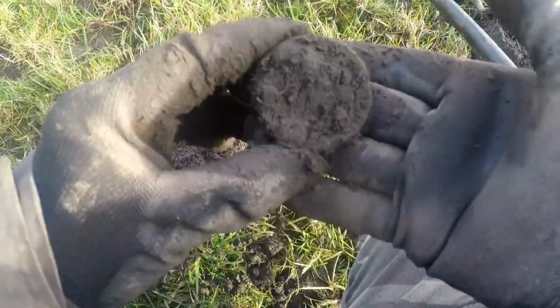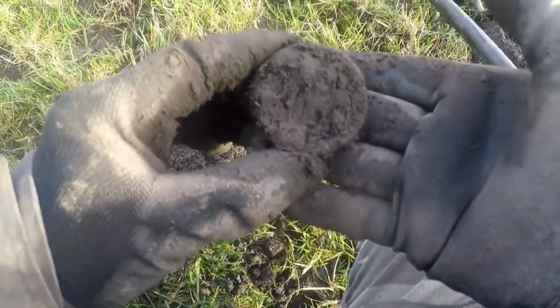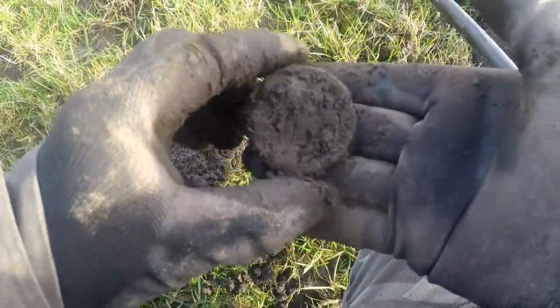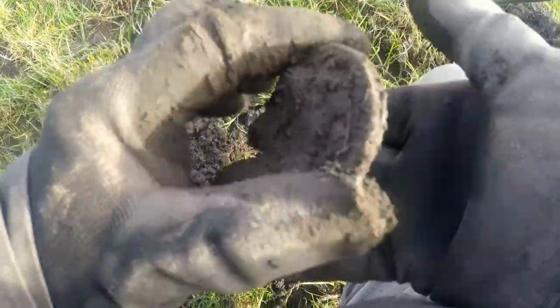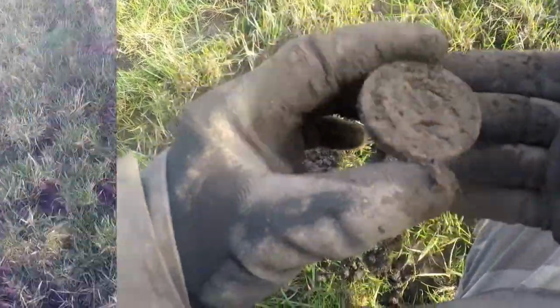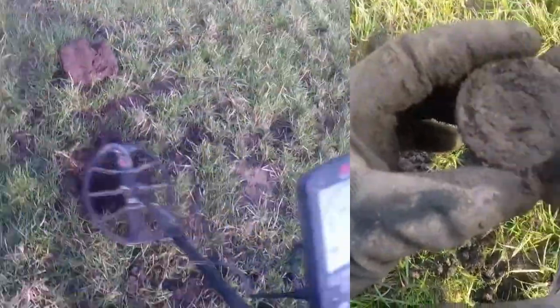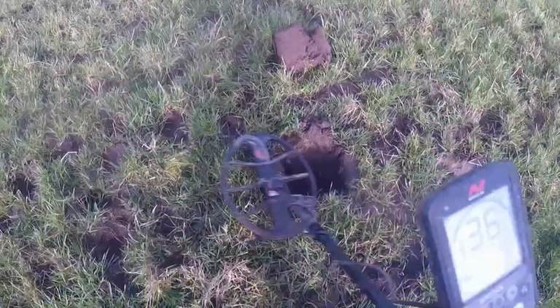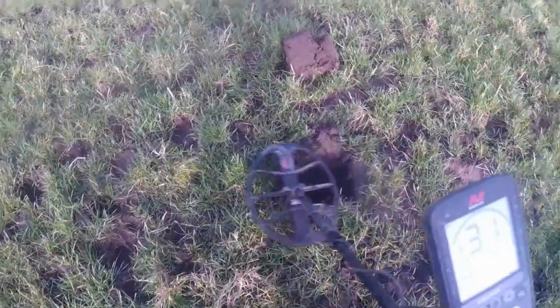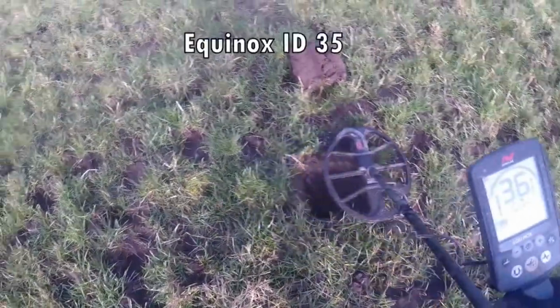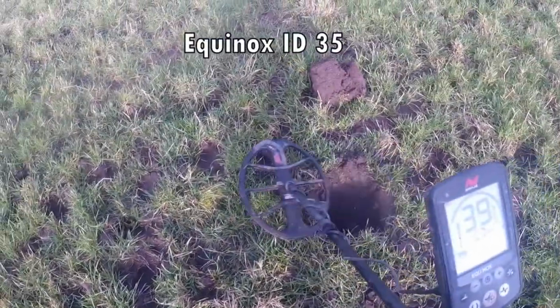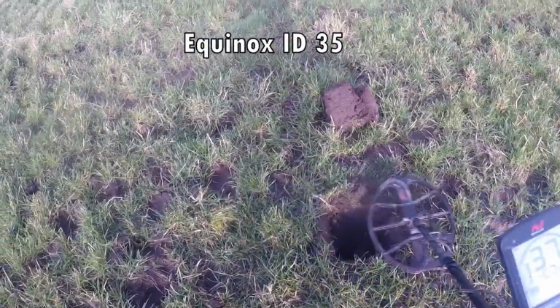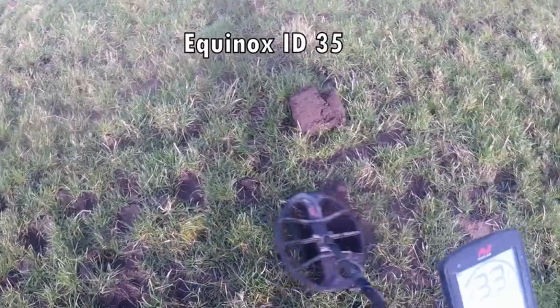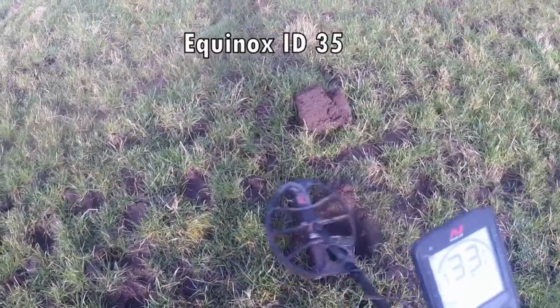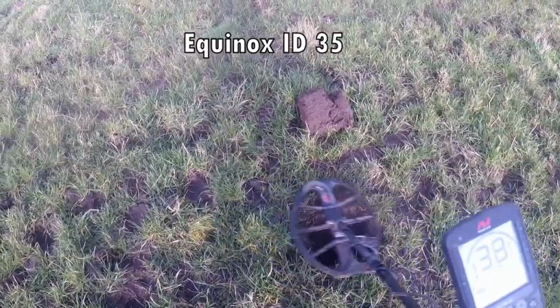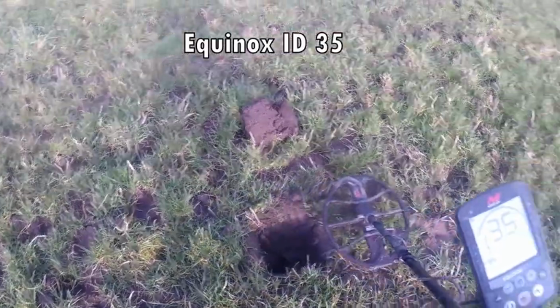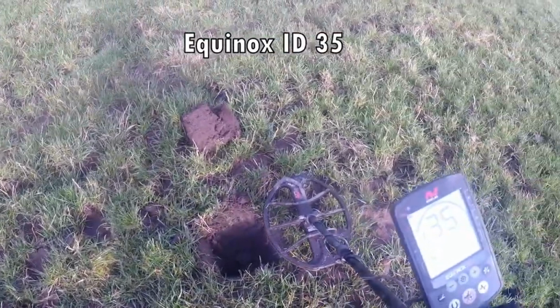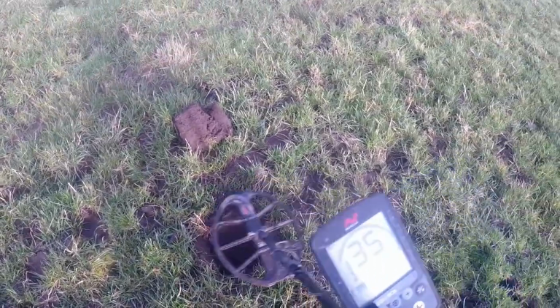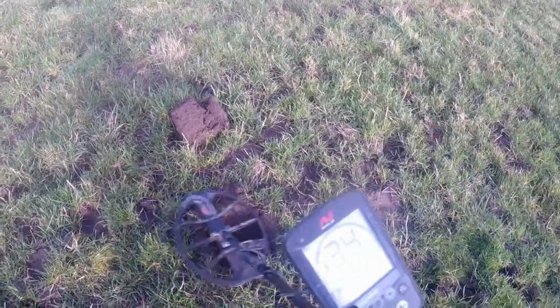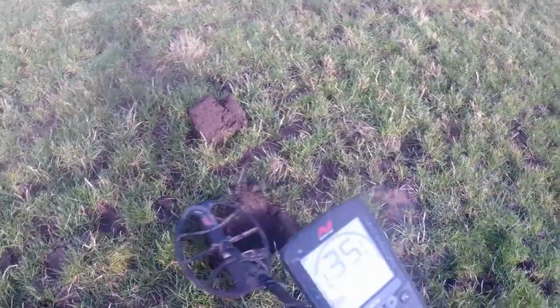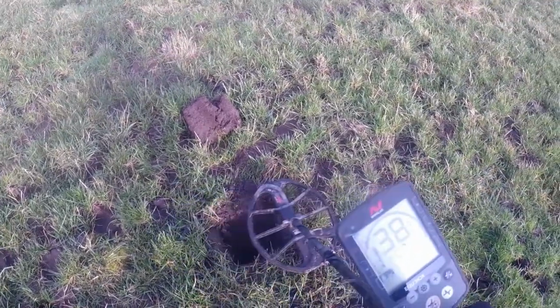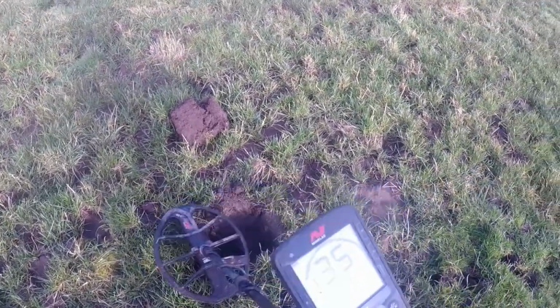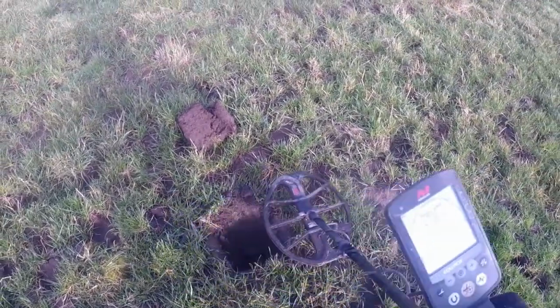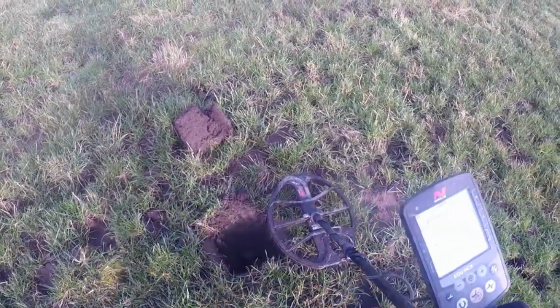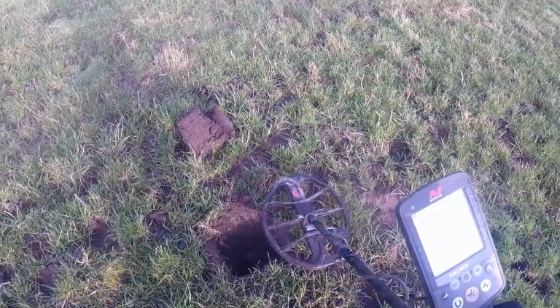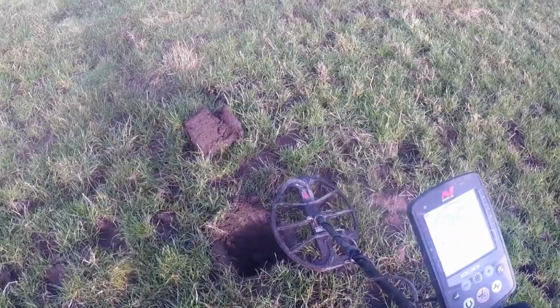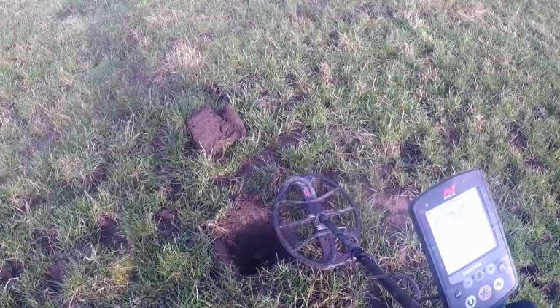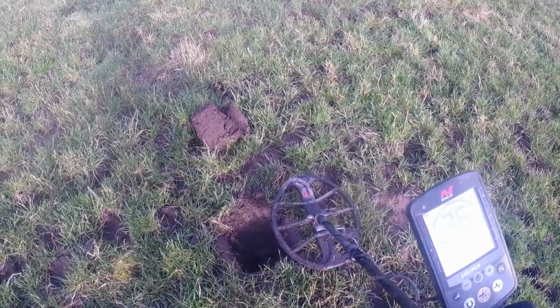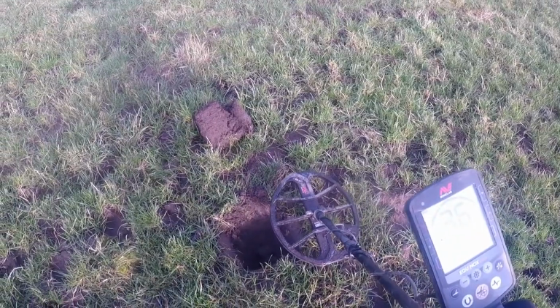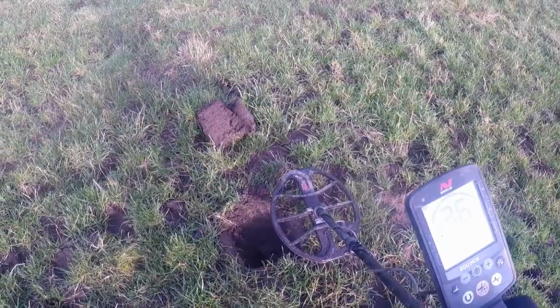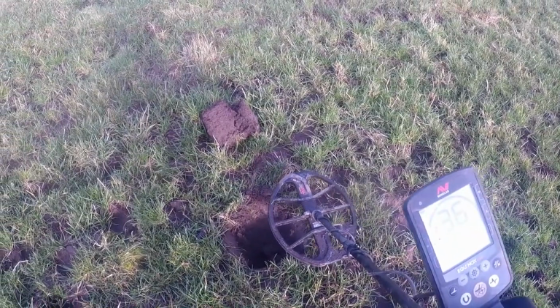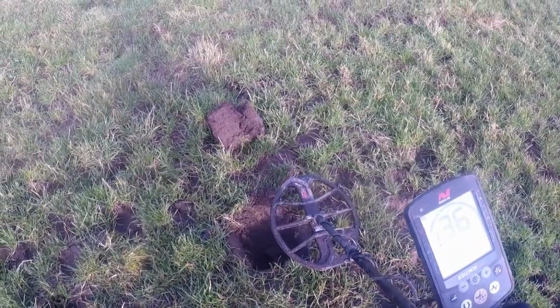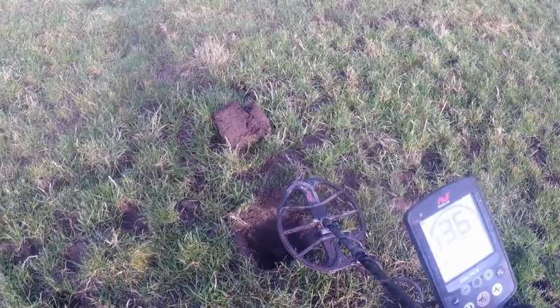Brass bucket. 35 — 35! My stamp of all — 35 would be a big, big silver coin.